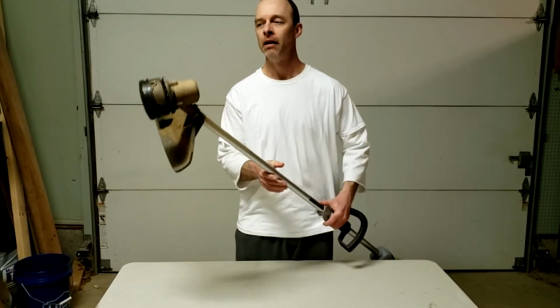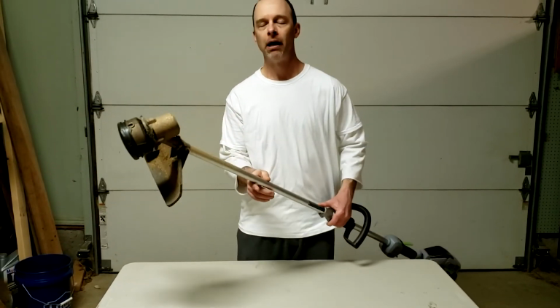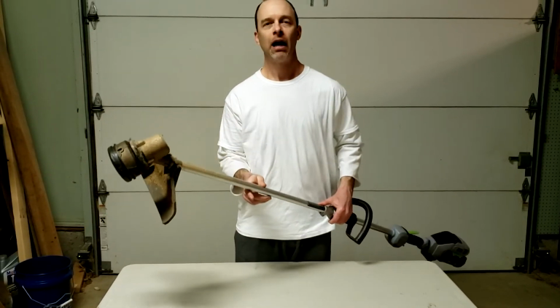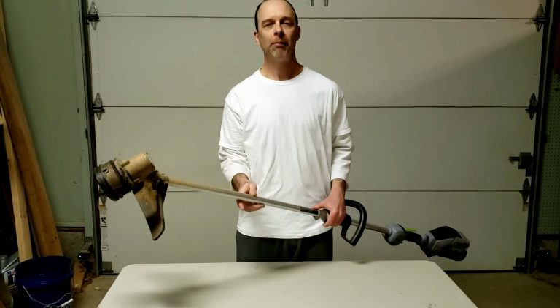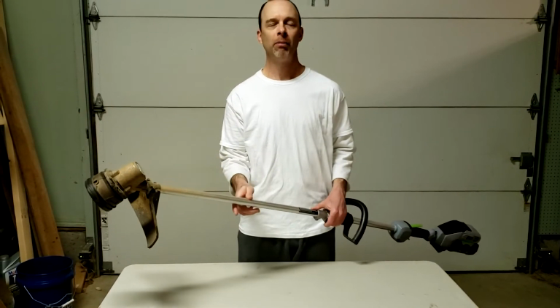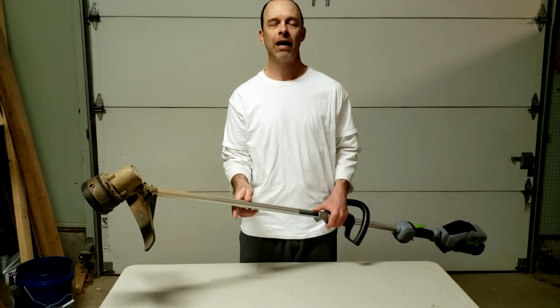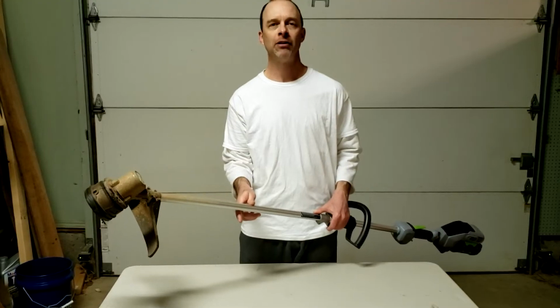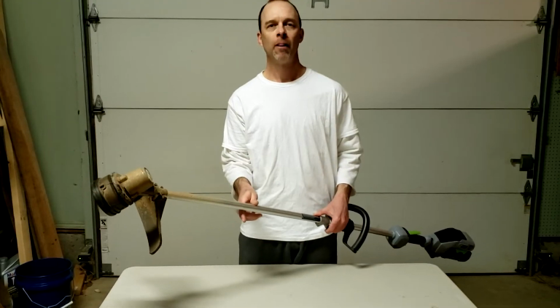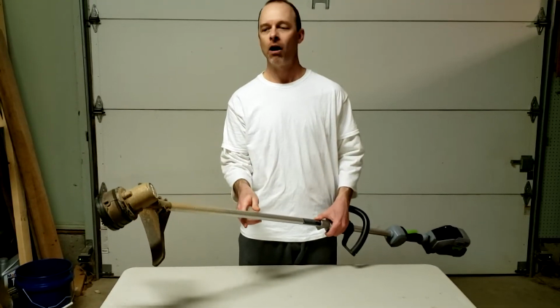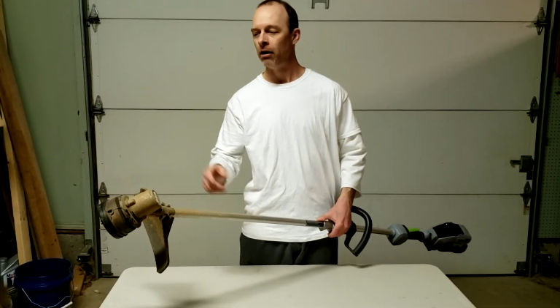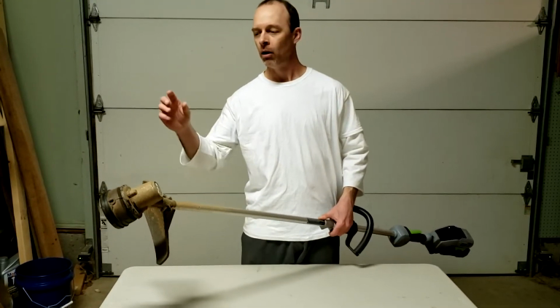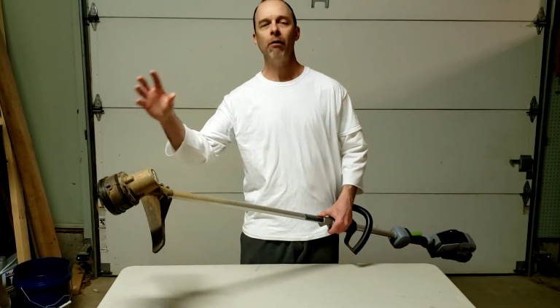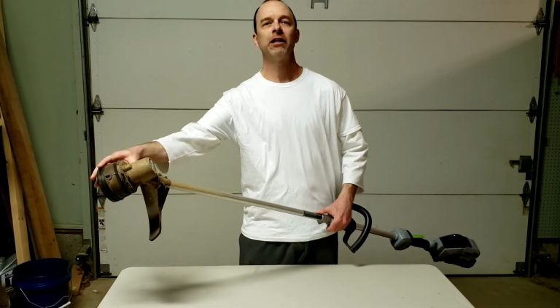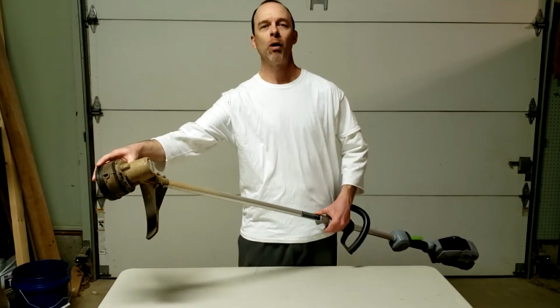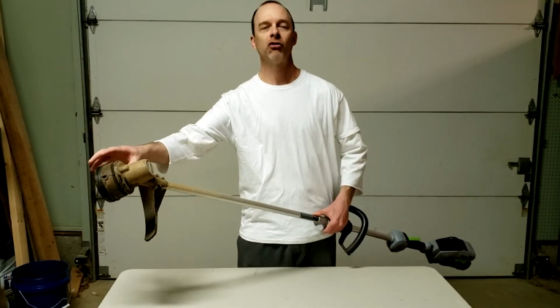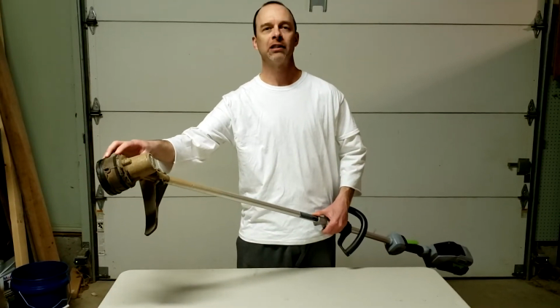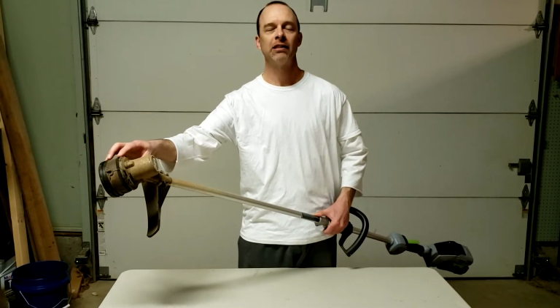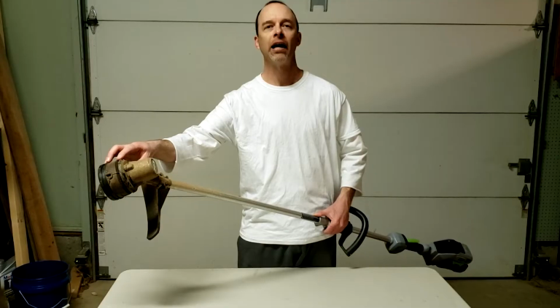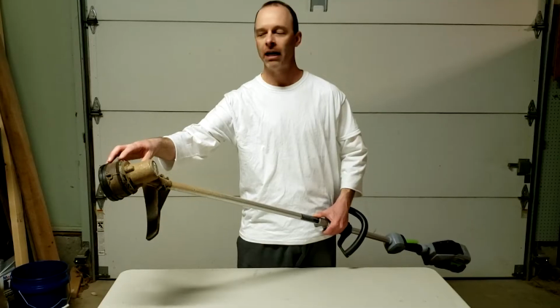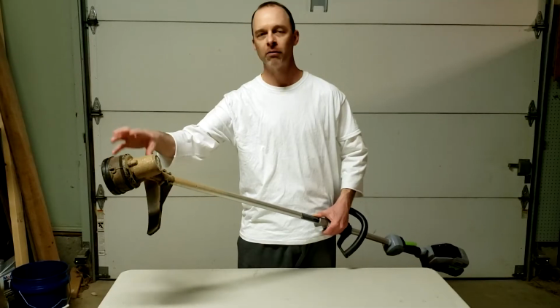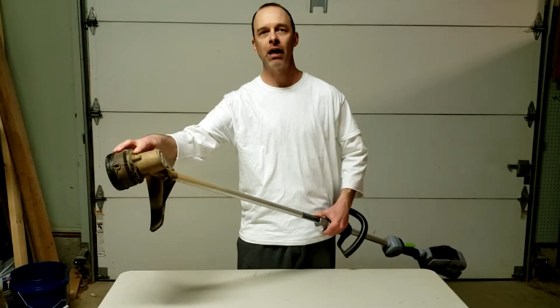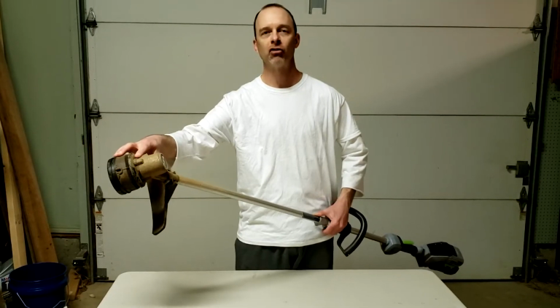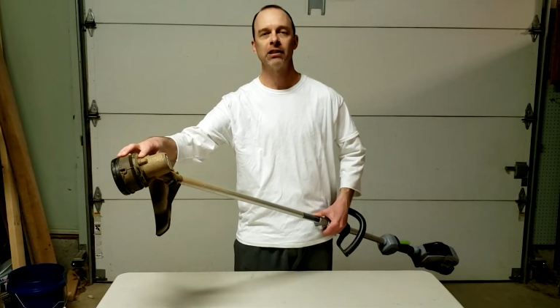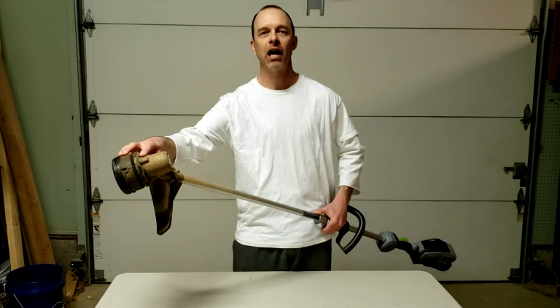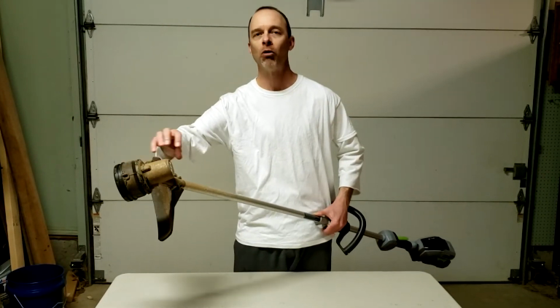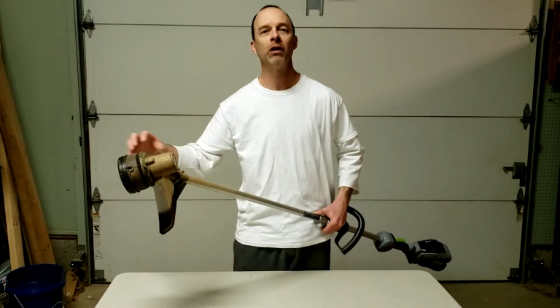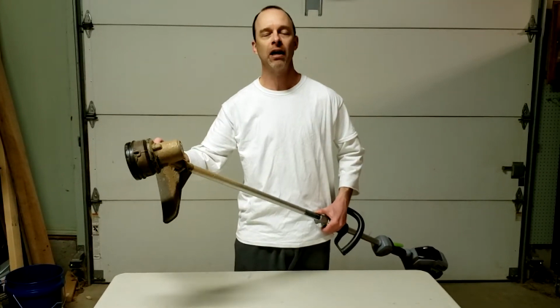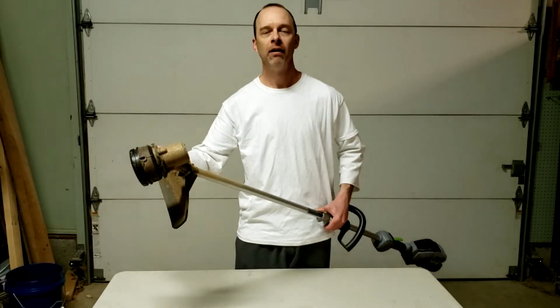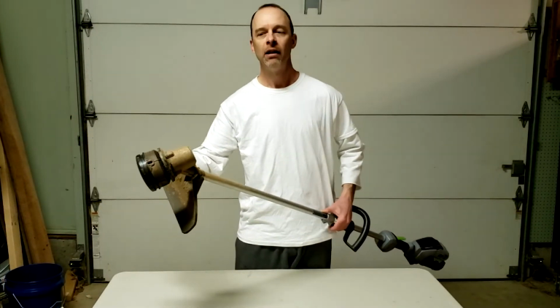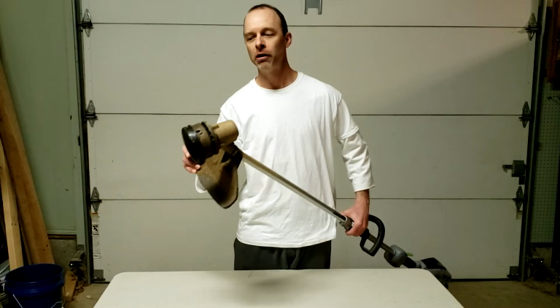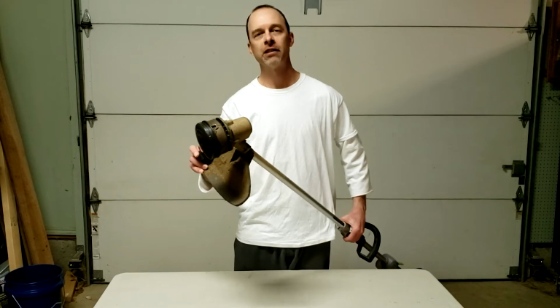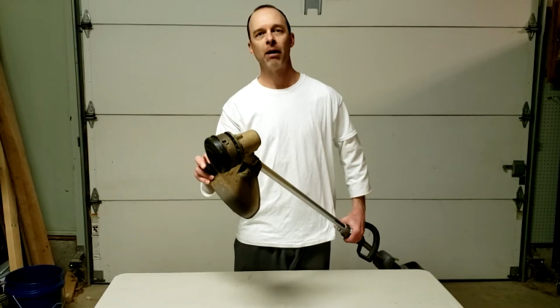I've had a number of people leave comments asking how to fix it when the string gets stuck inside — not just runs out, but the string gets stuck inside or won't extend. Let me show you how to fix that problem.